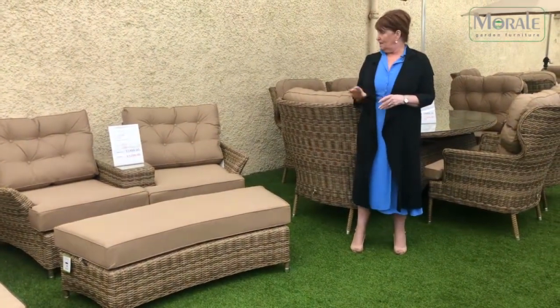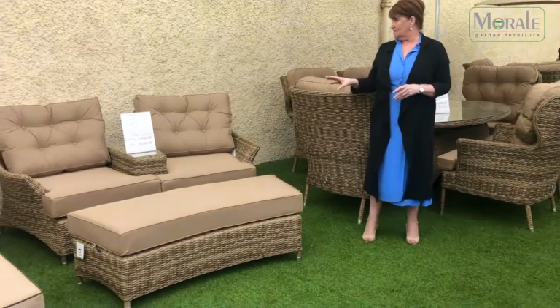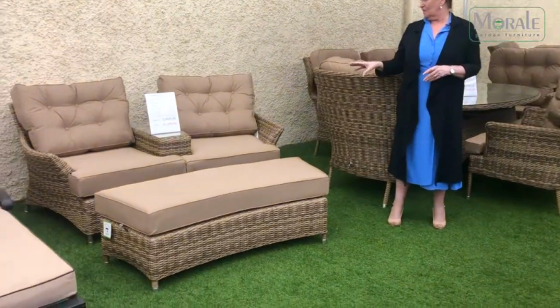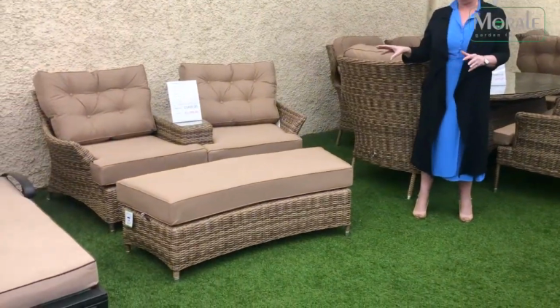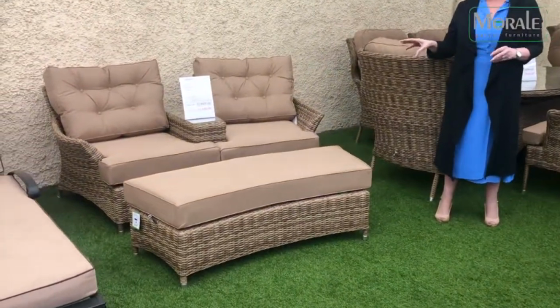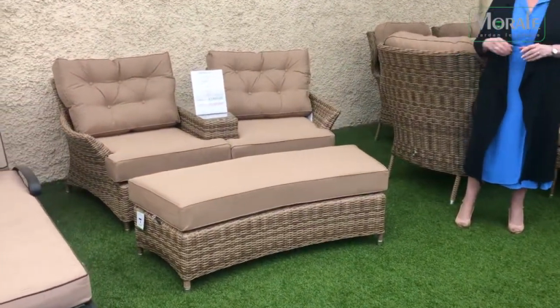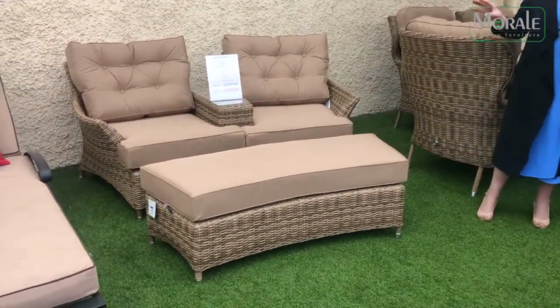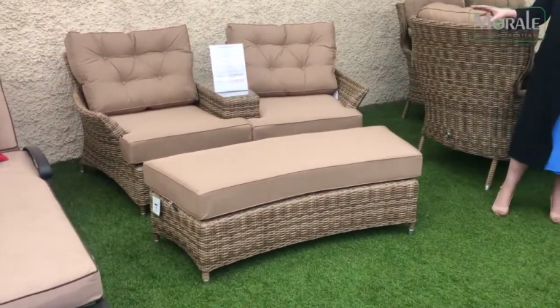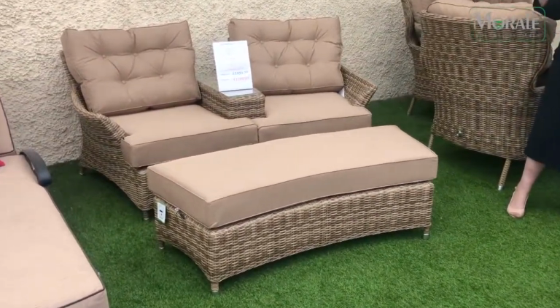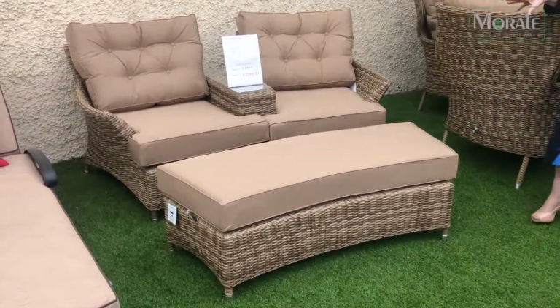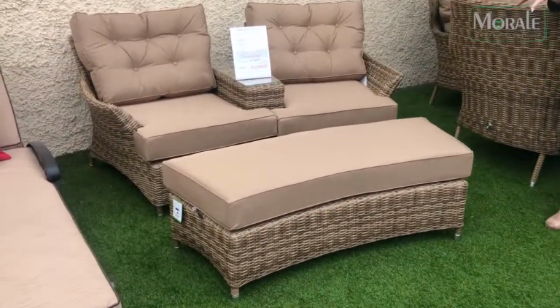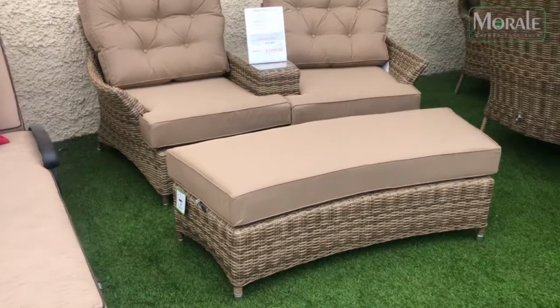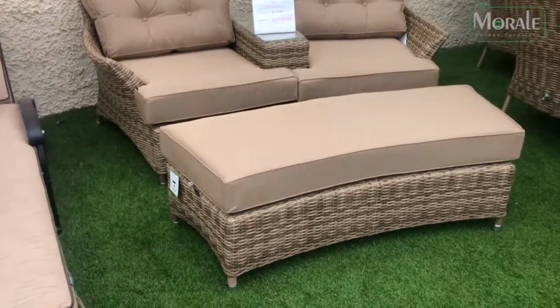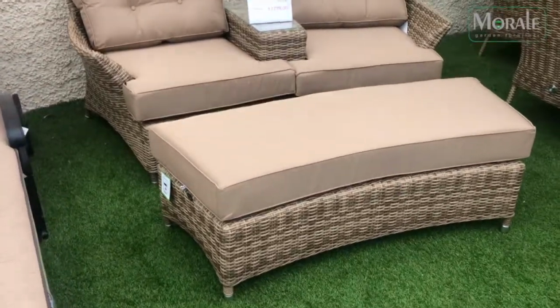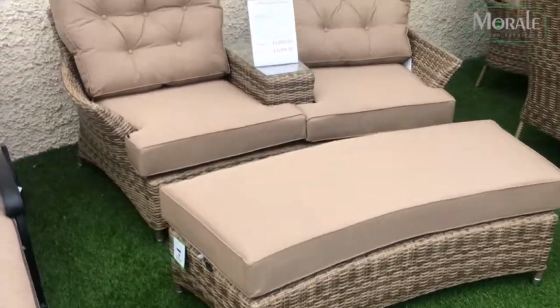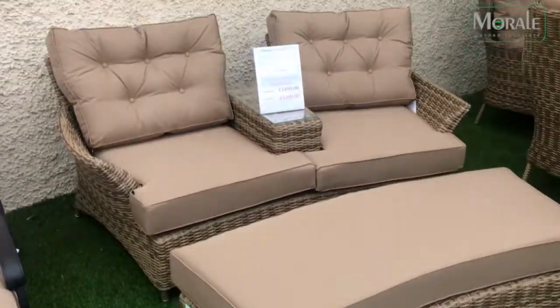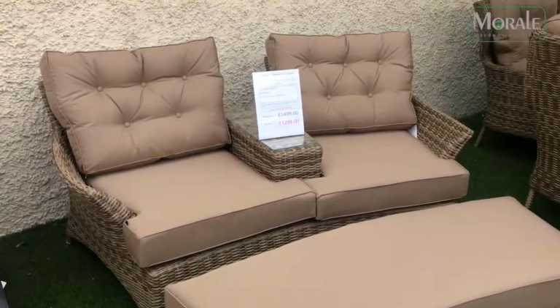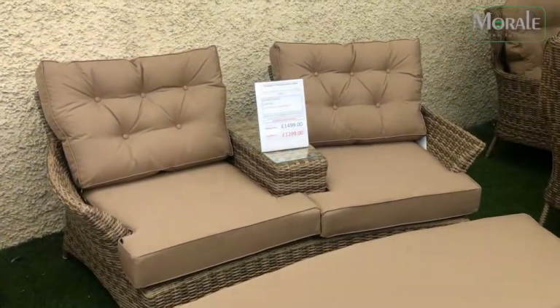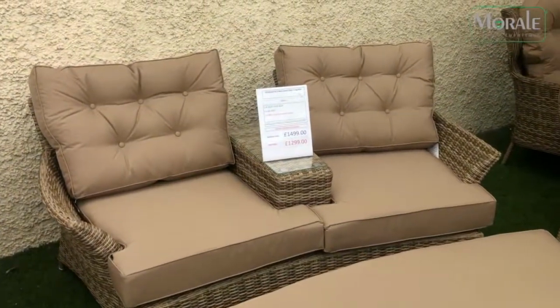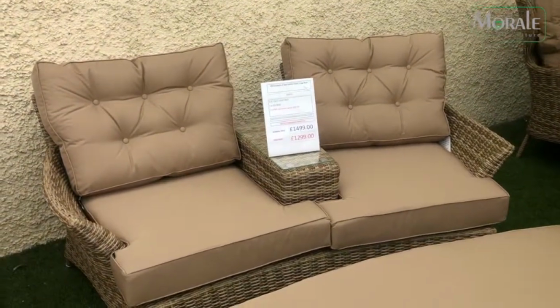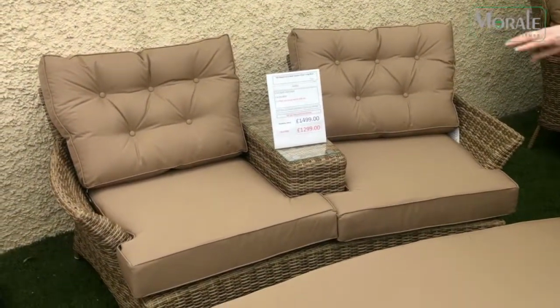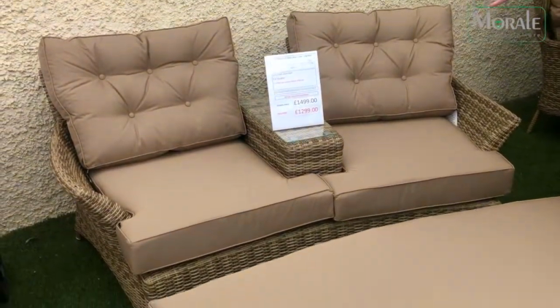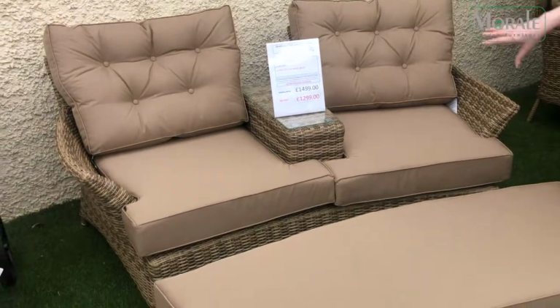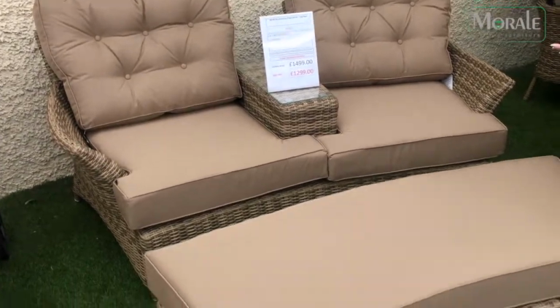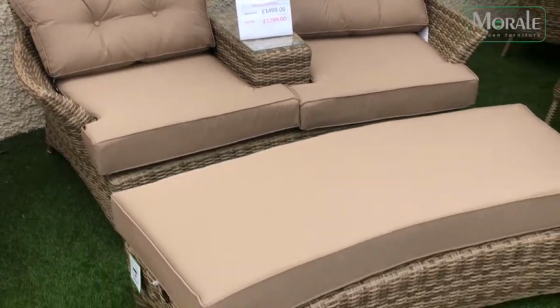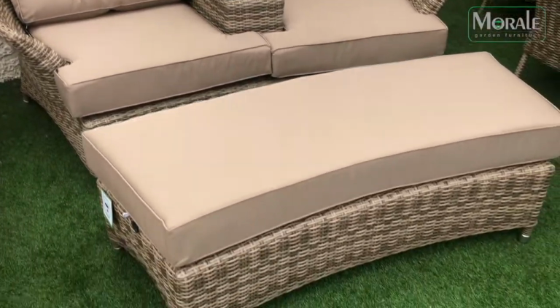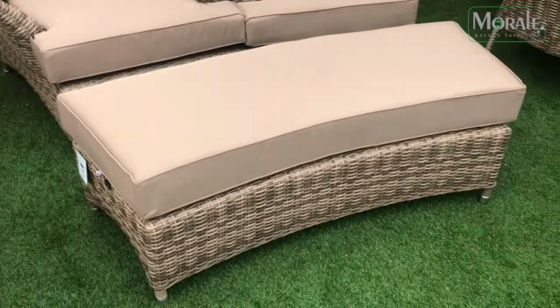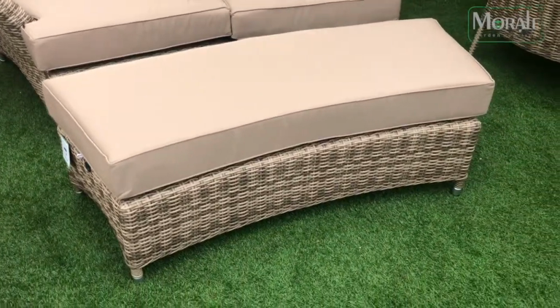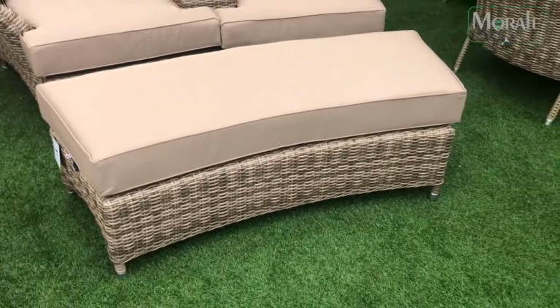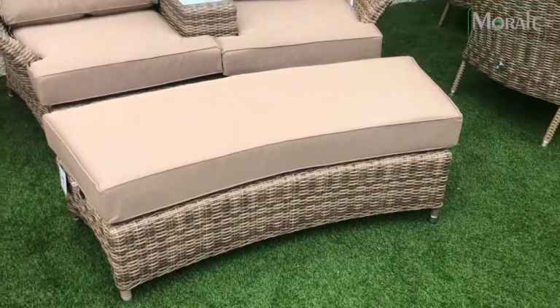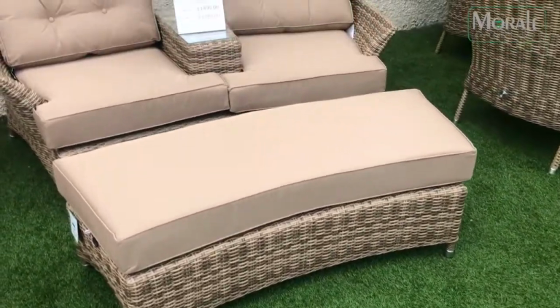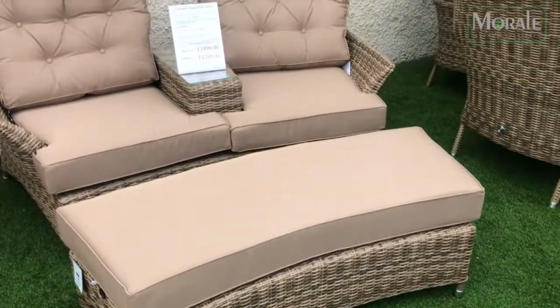This is the Mayberry range designed by Katie Blake. This is what they call a companion set. So you've got your two seats, you've got your glass in the middle for putting your drinks on, and you've got a nice area to put your feet up, or it can be used as extra seating.